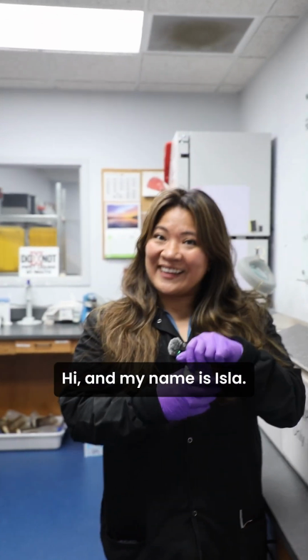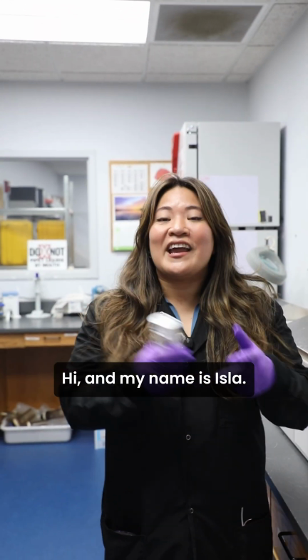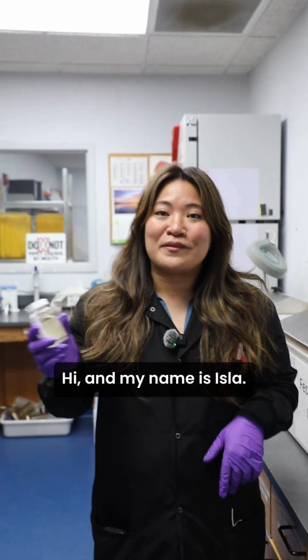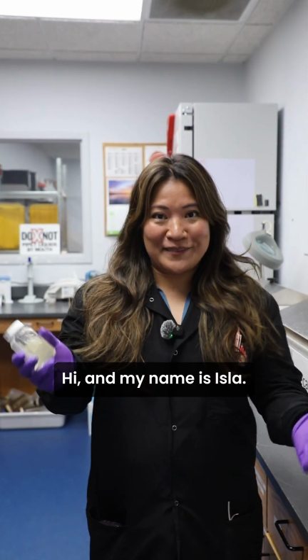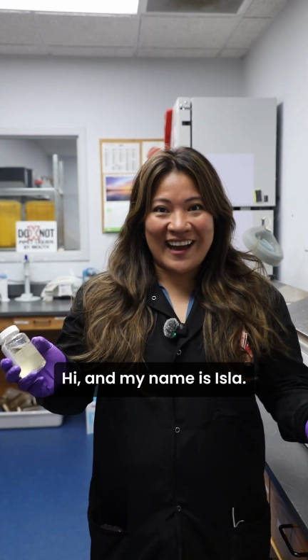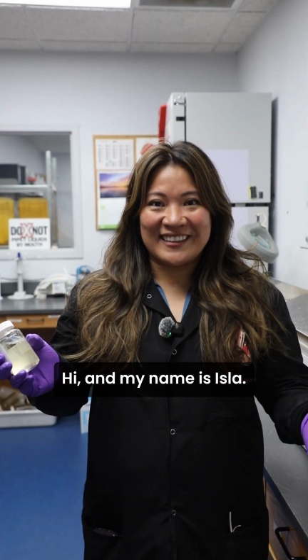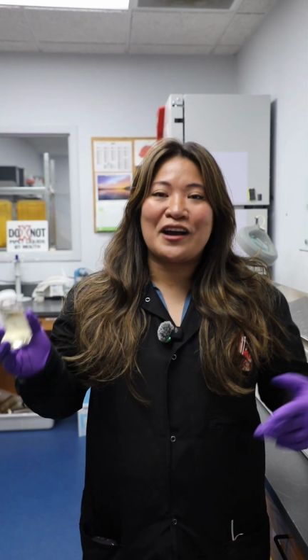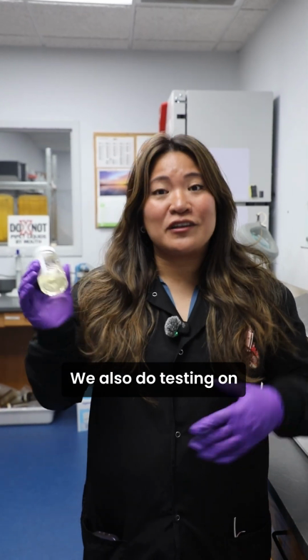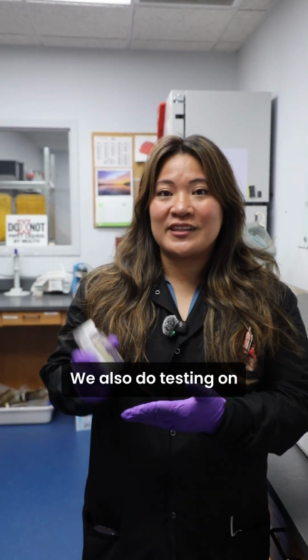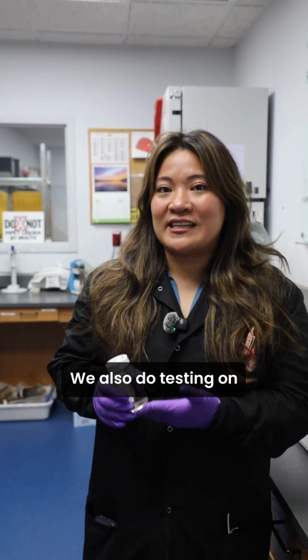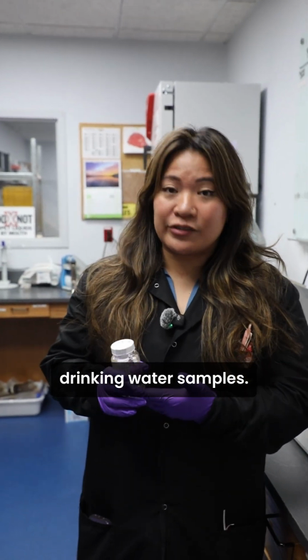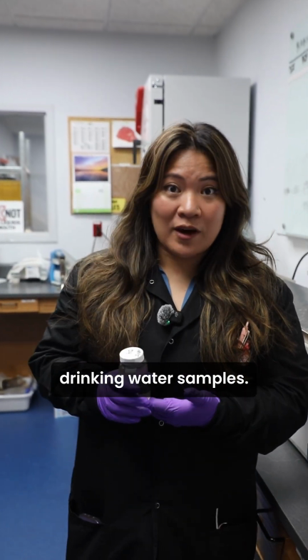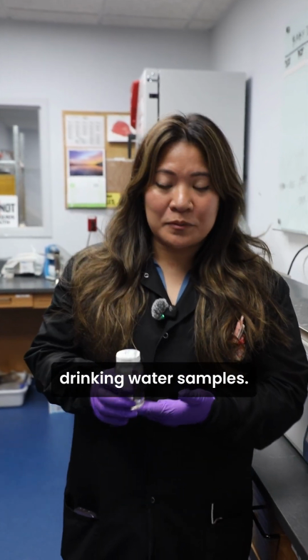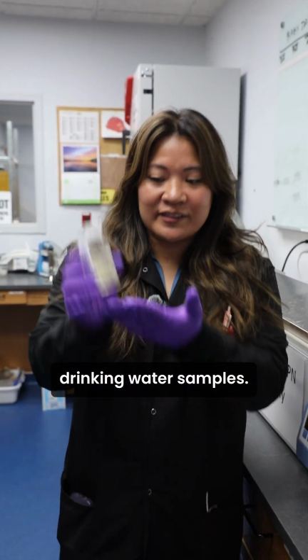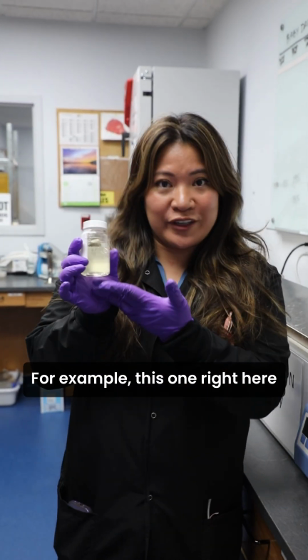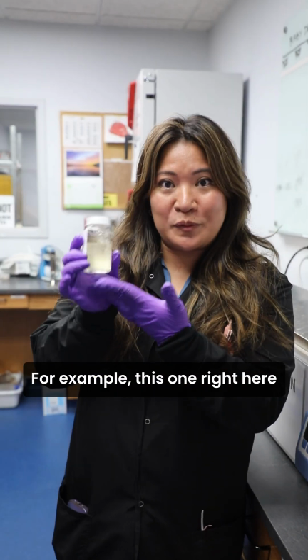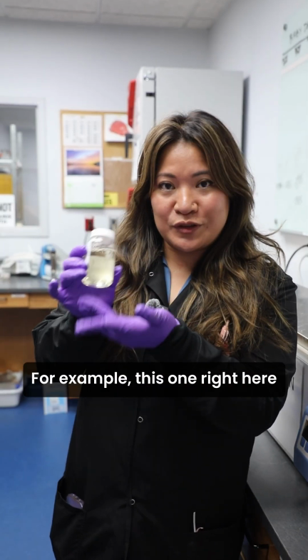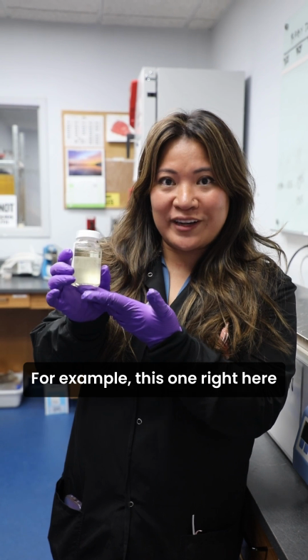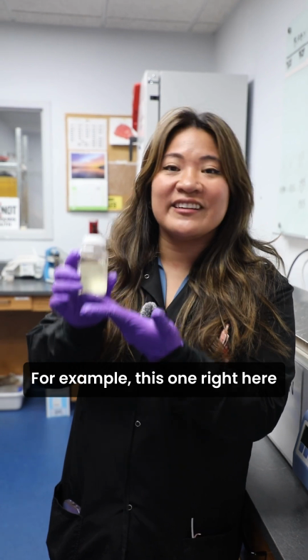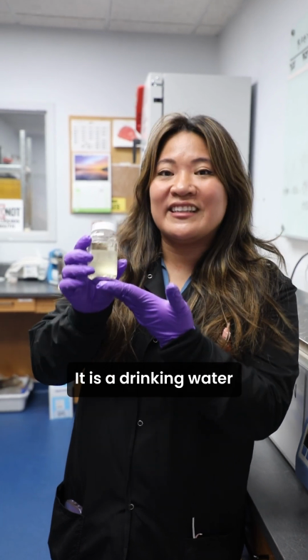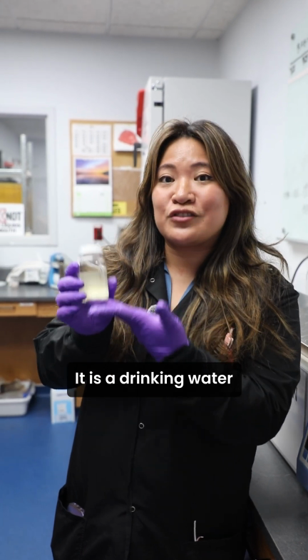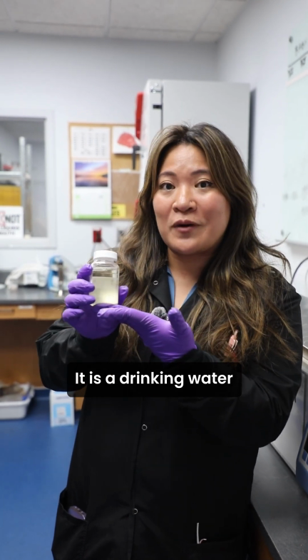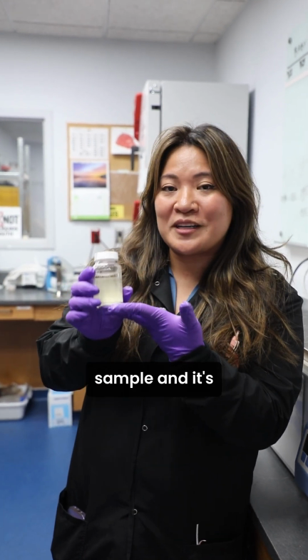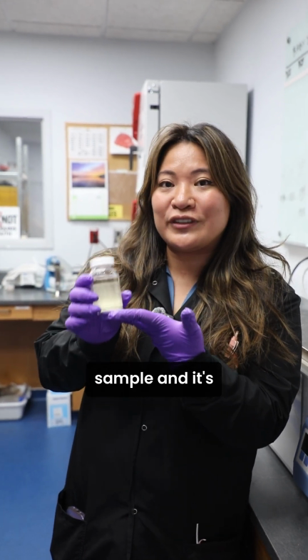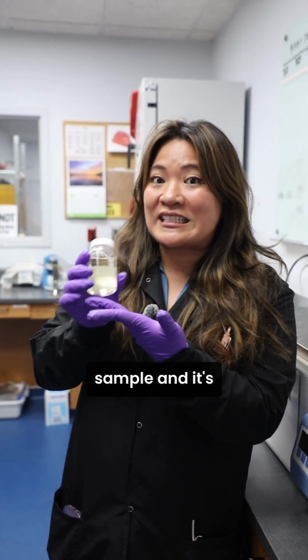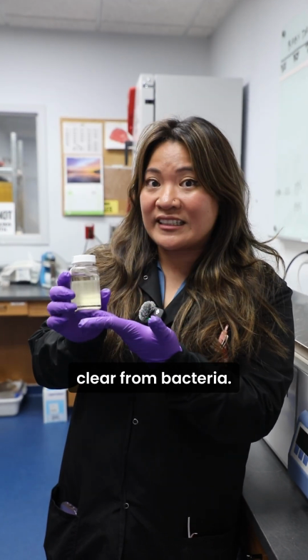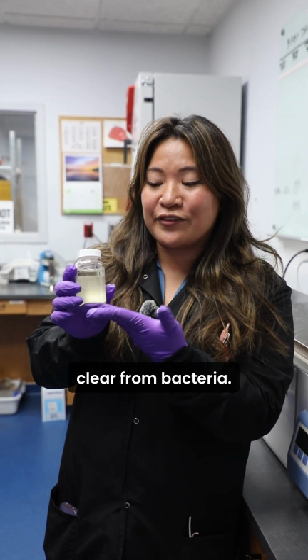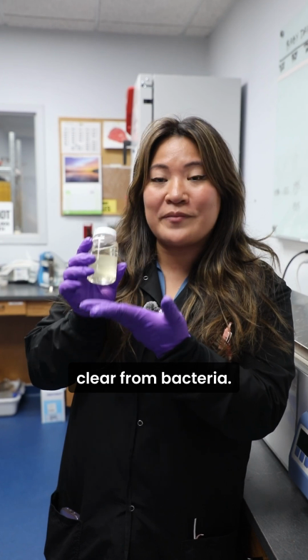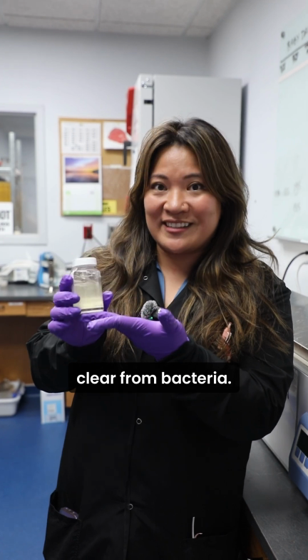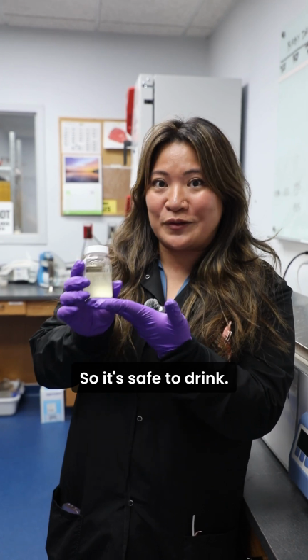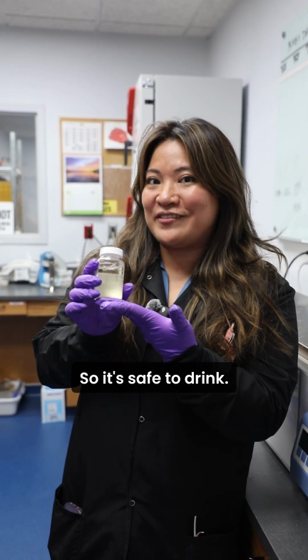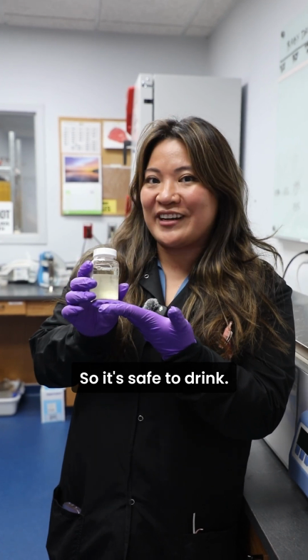Hi, my name is Isla. We also do testing on drinking water samples. For example, this one right here — it is a drinking water sample and it's clear from bacteria, so it's safe to drink.